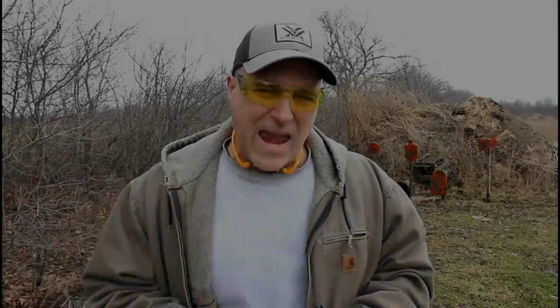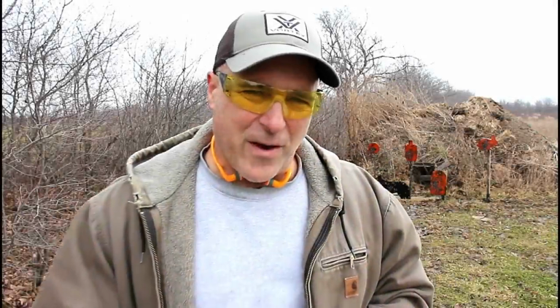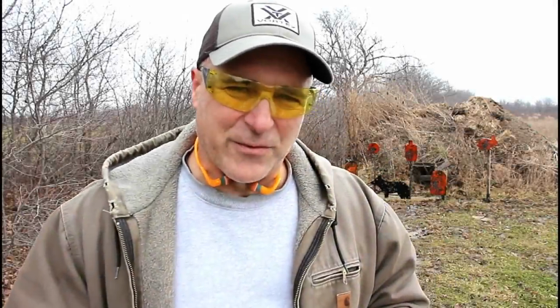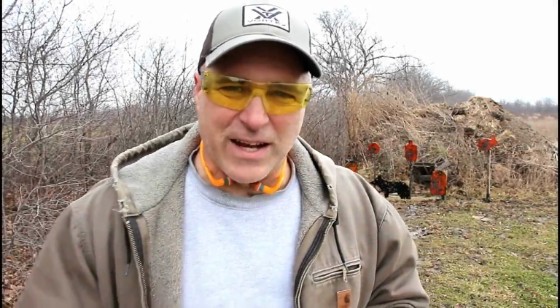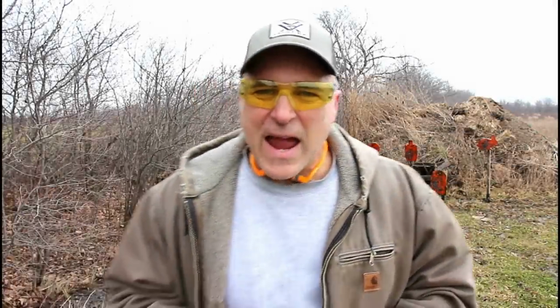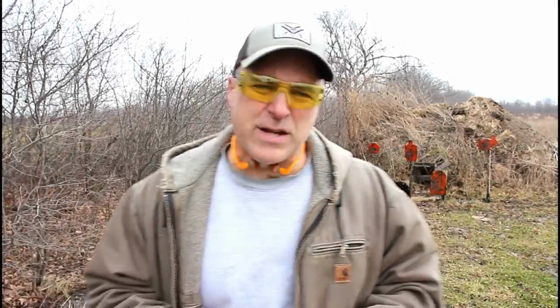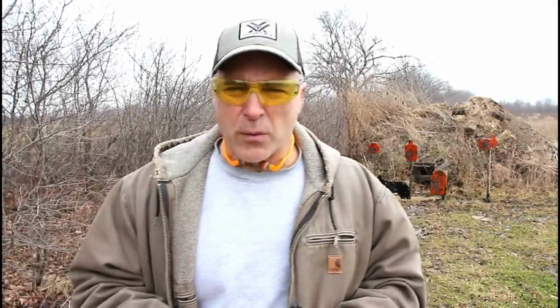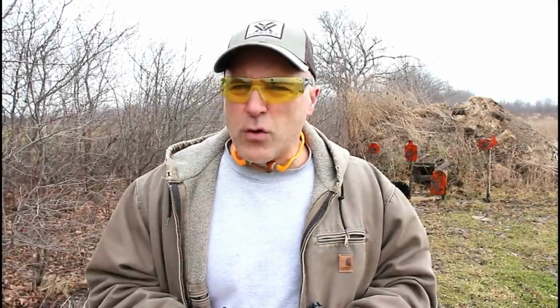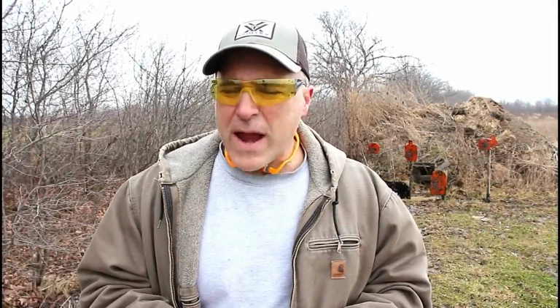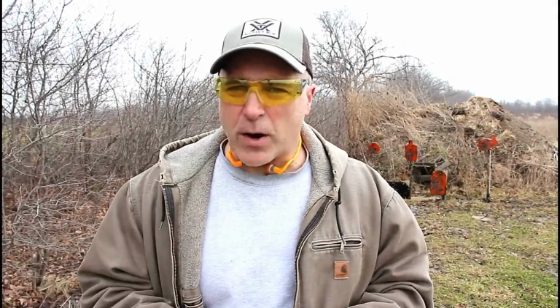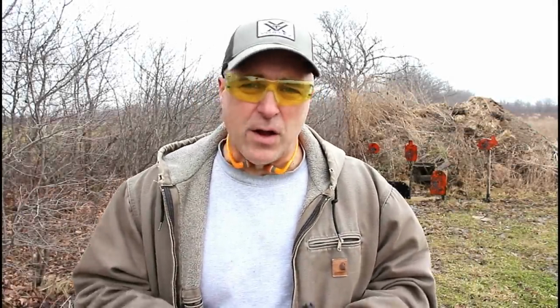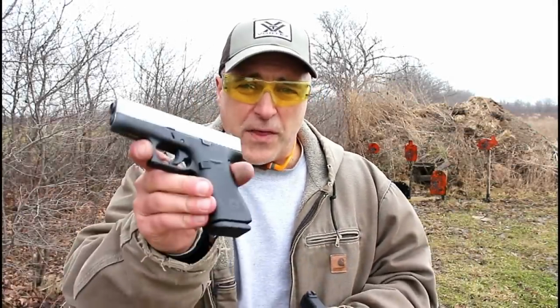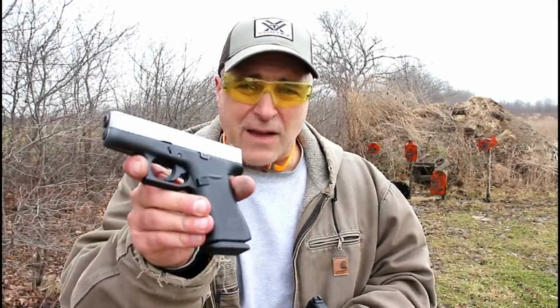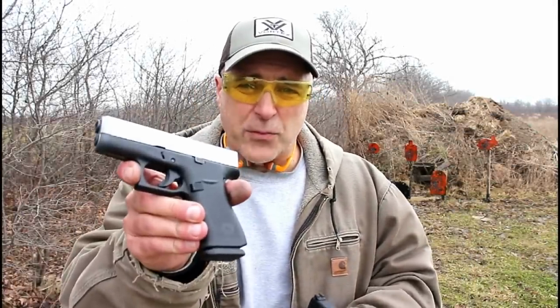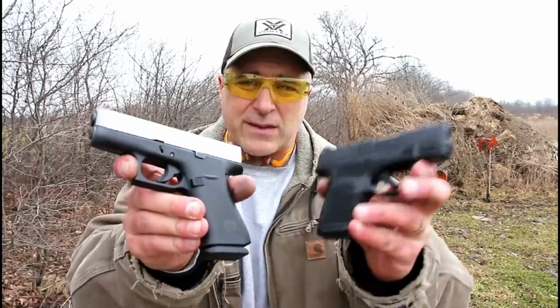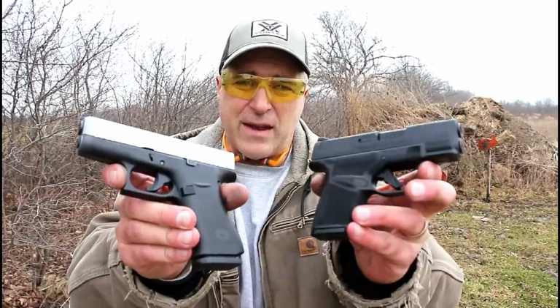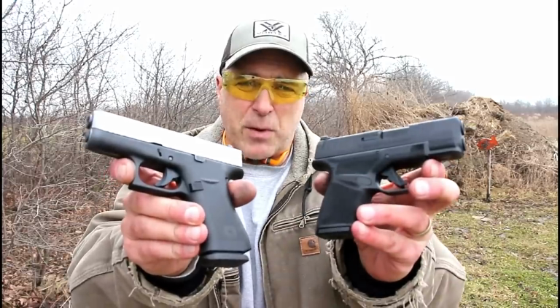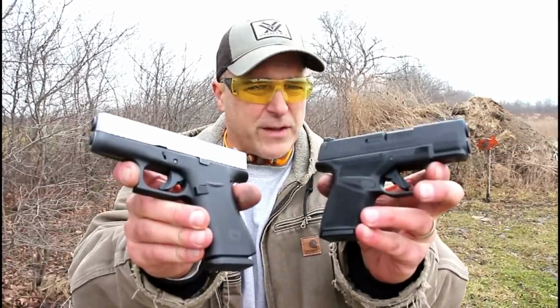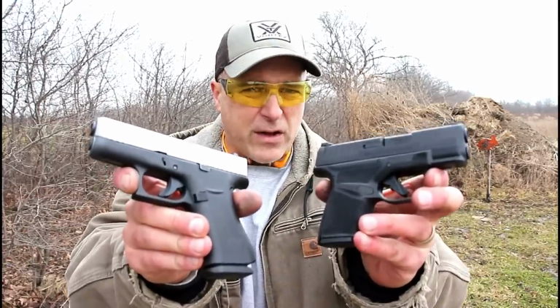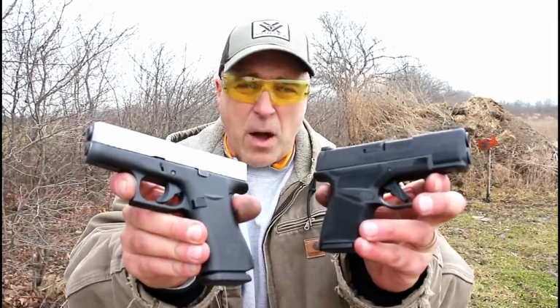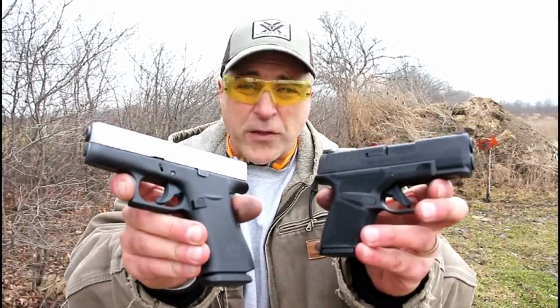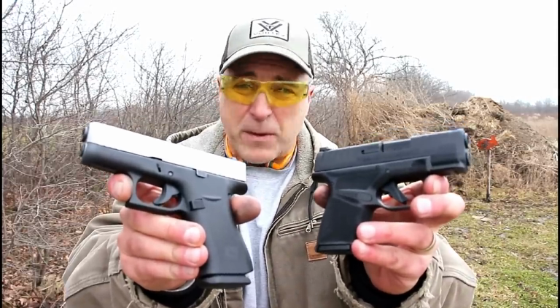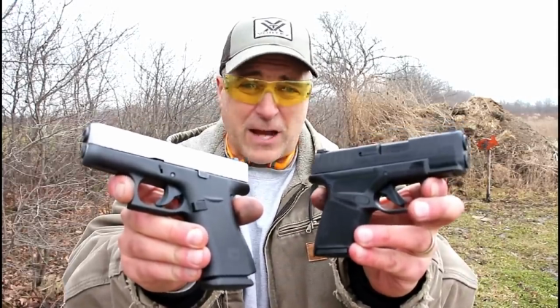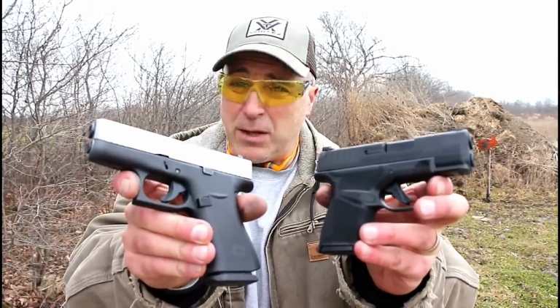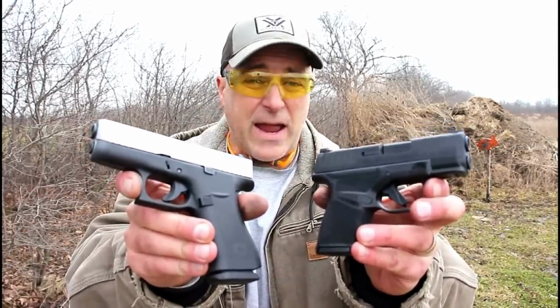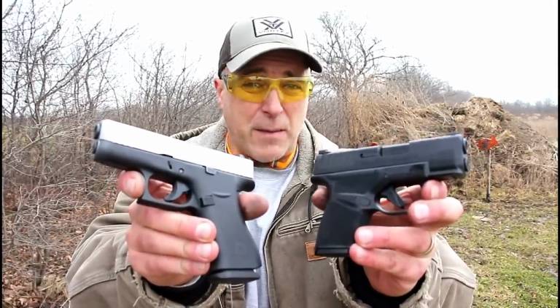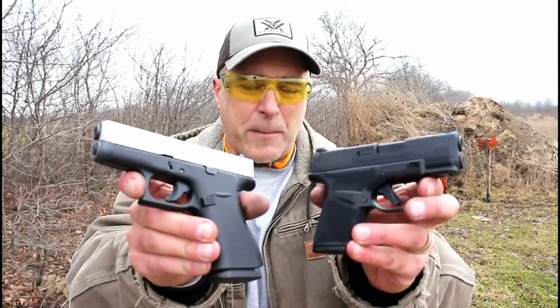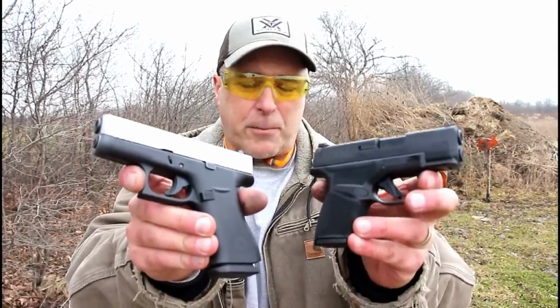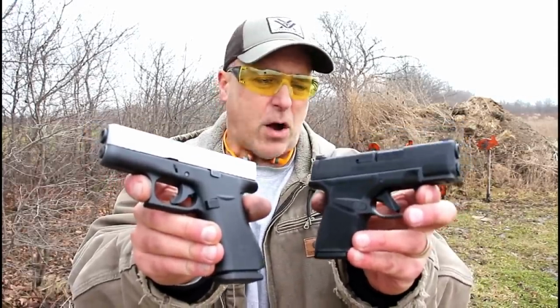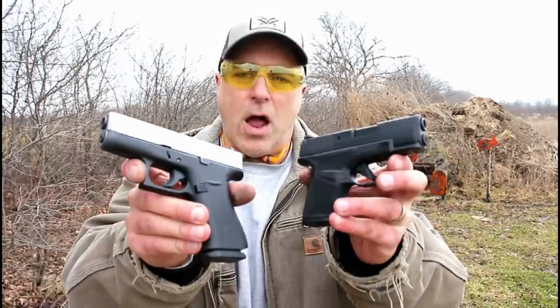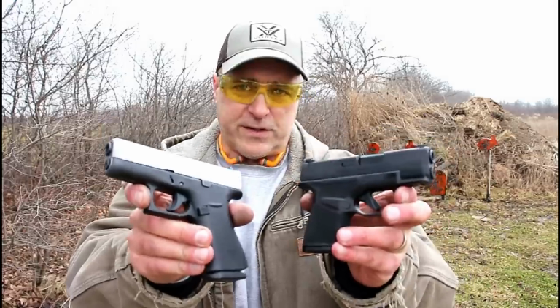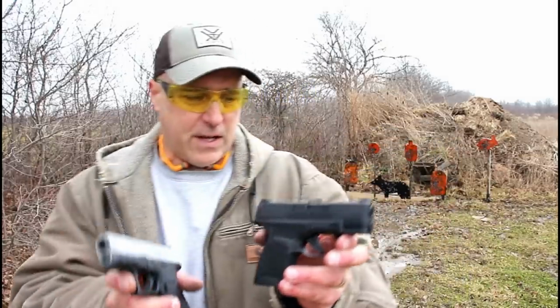Hey there friends, thanks for checking in at the range. We're going to do a range comparison with the Glock 43X and the Springfield Hellcat, both subcompact 9mm handguns that many people are proud to call their CCW.